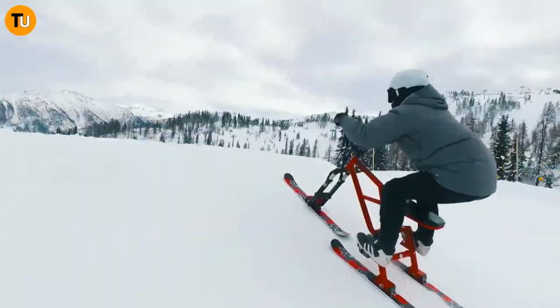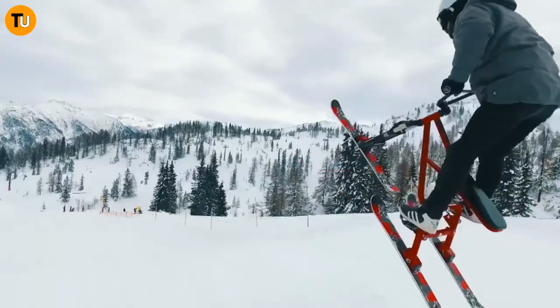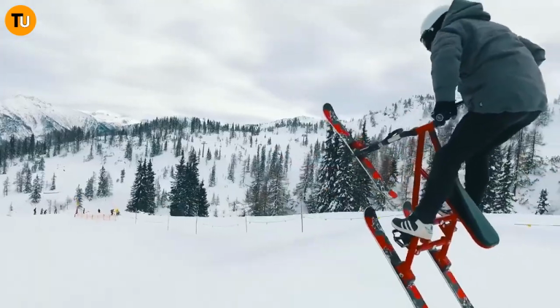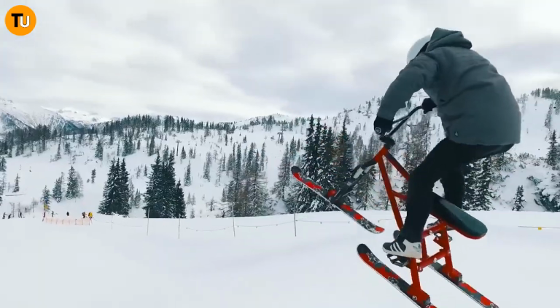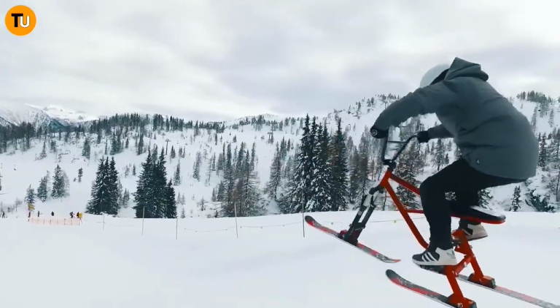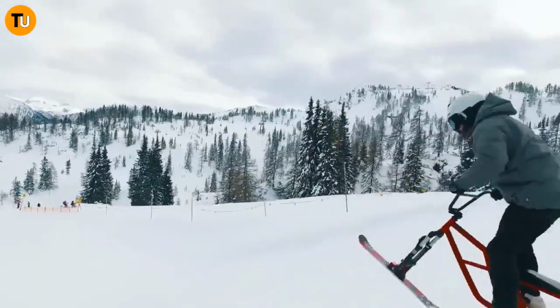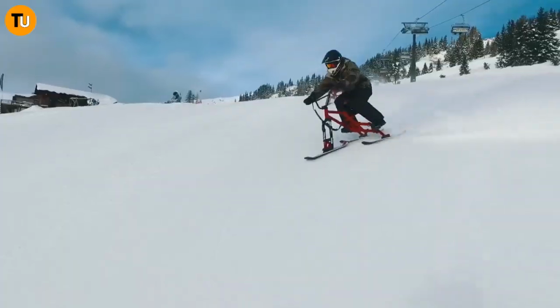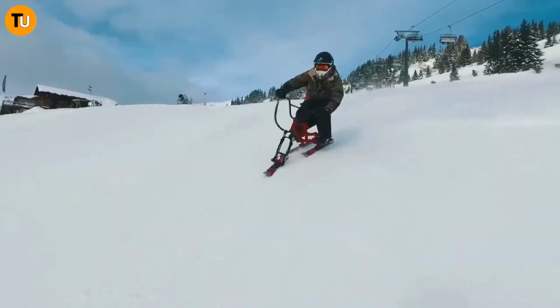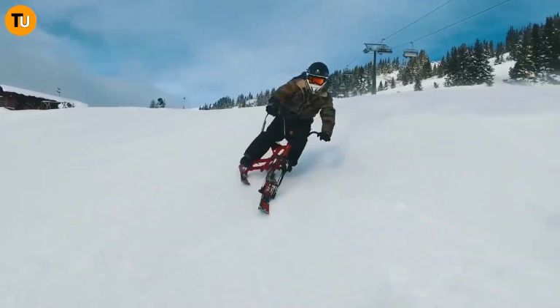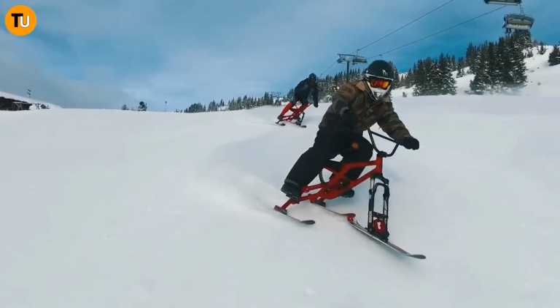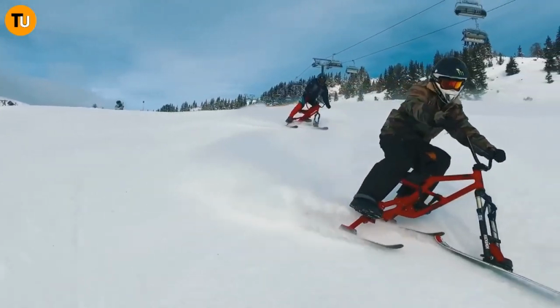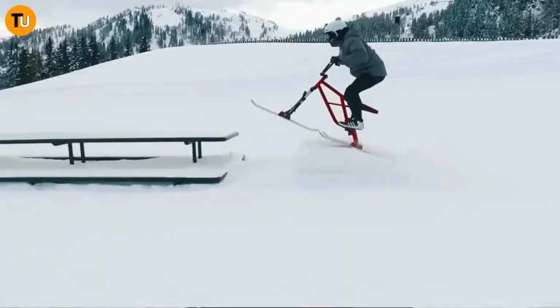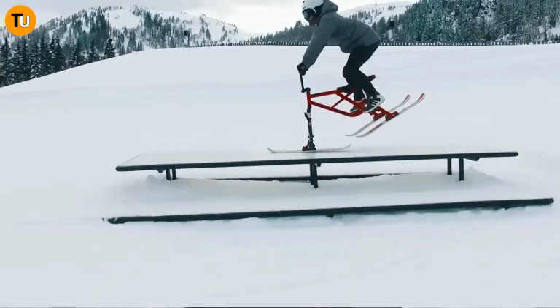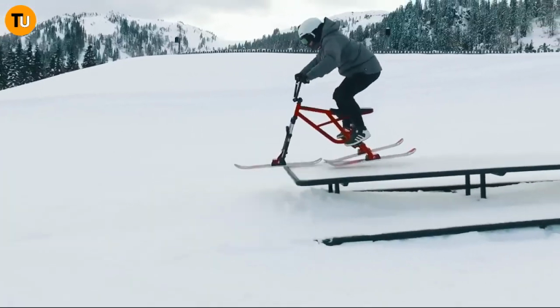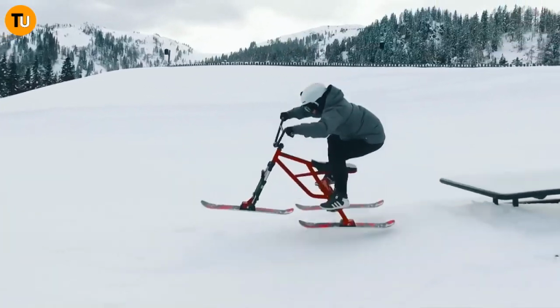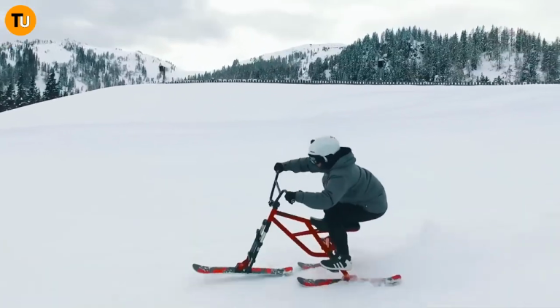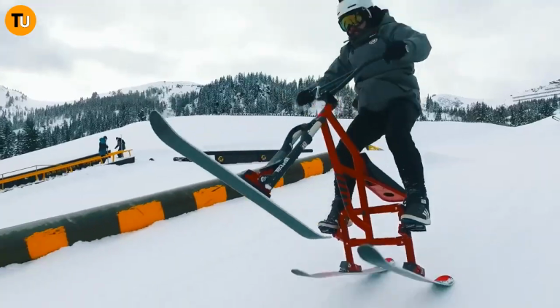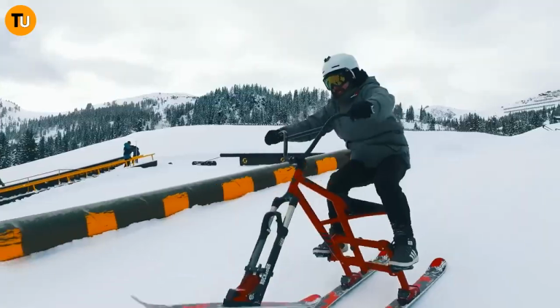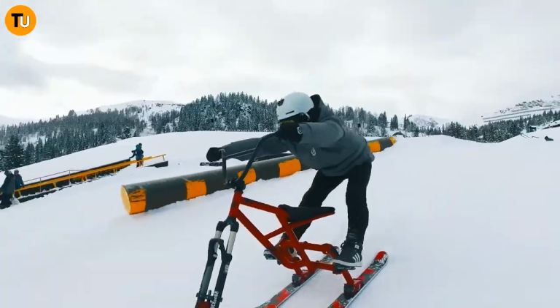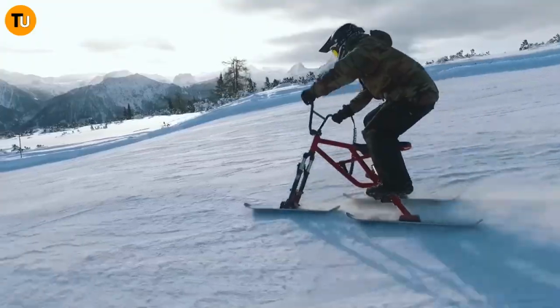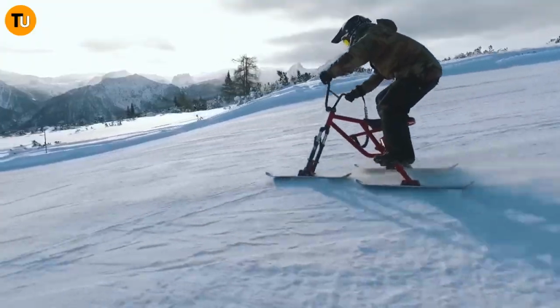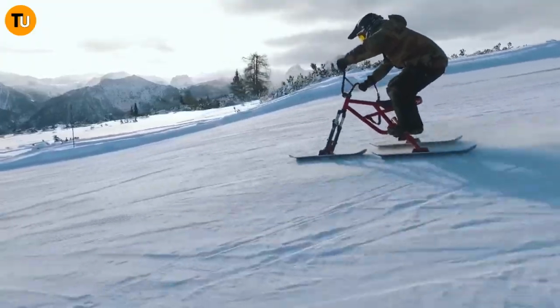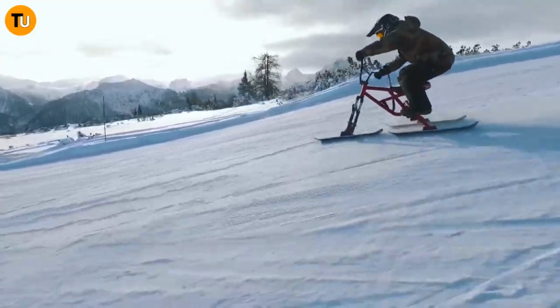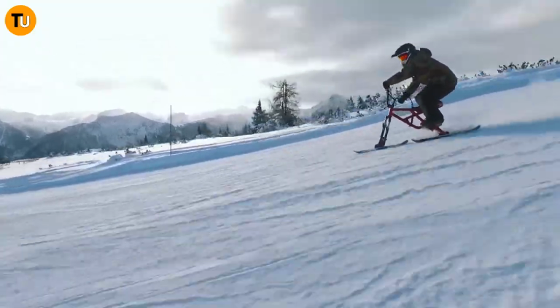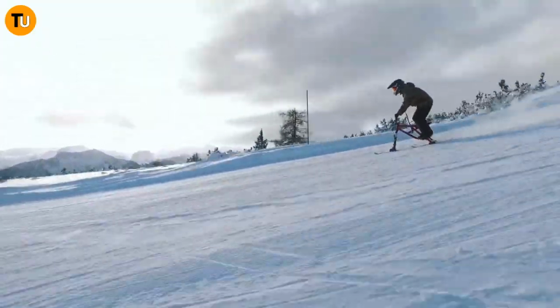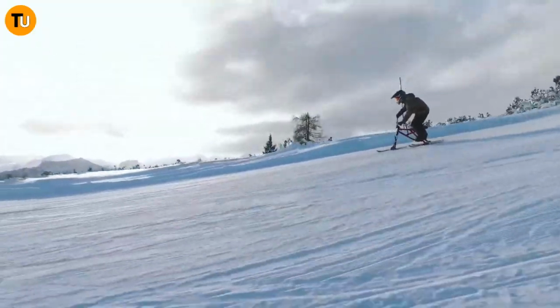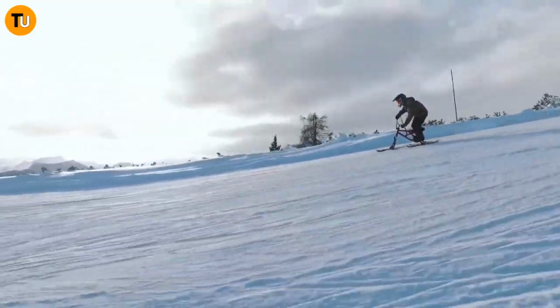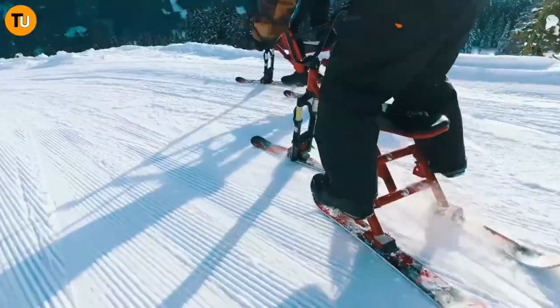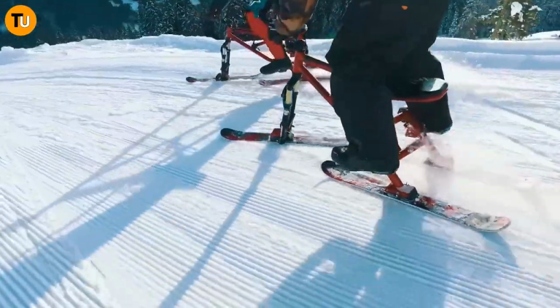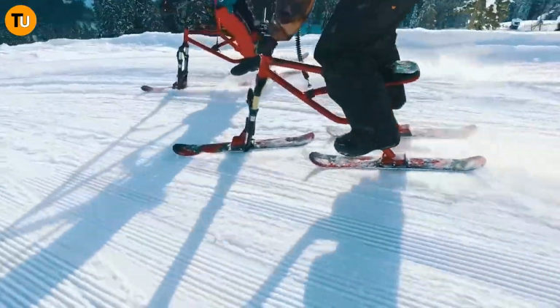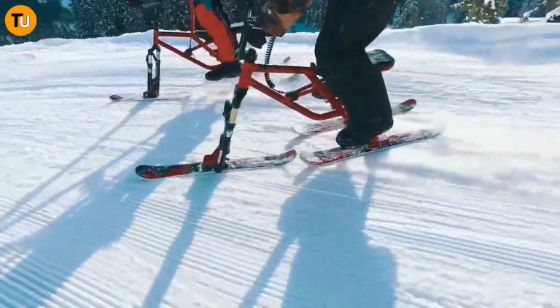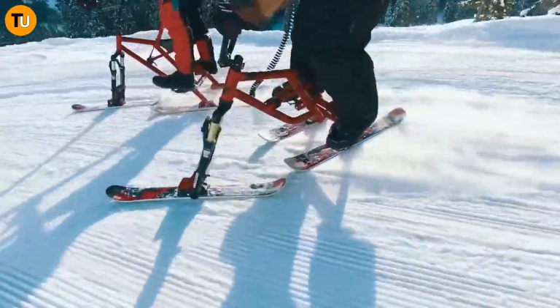With its three wheels — a front ski and two rear tracks — the Snow Strike gives you stability and control like never before. And the best part? It's super easy to use, whether you're a newbie or a seasoned pro.